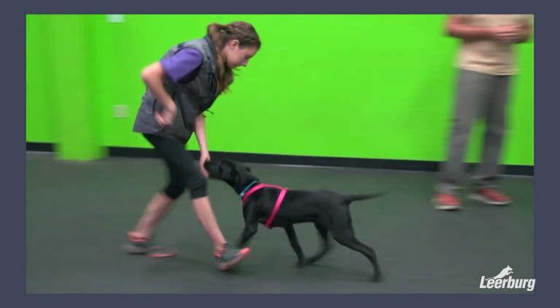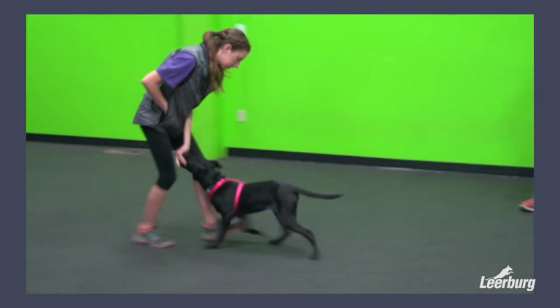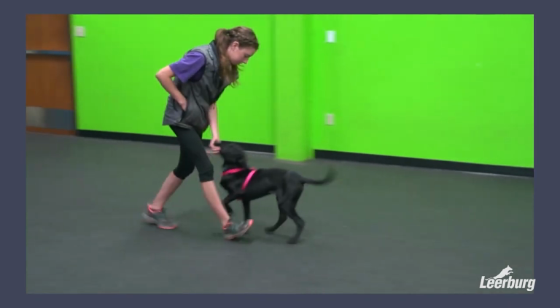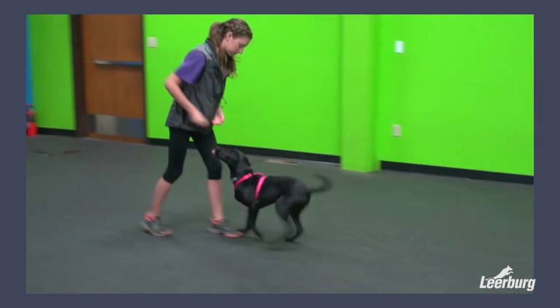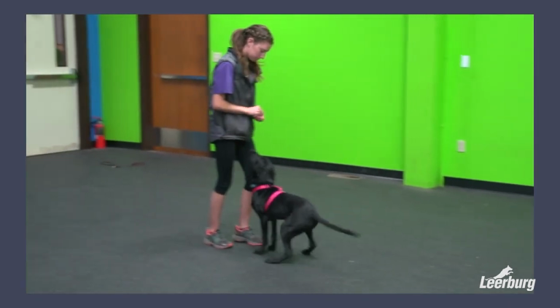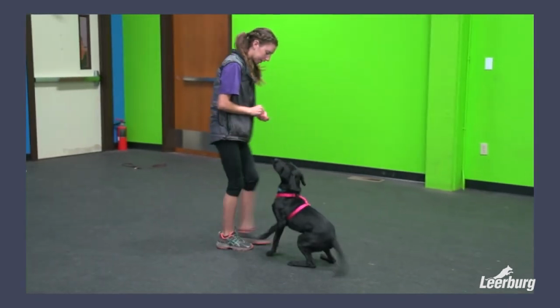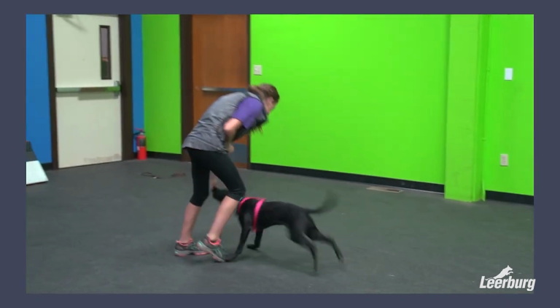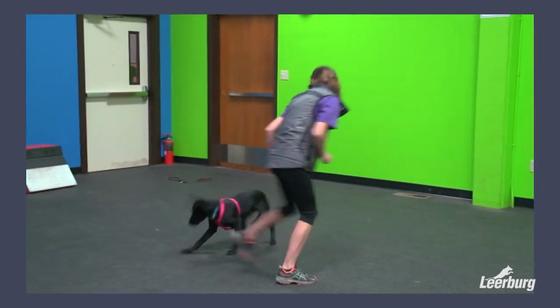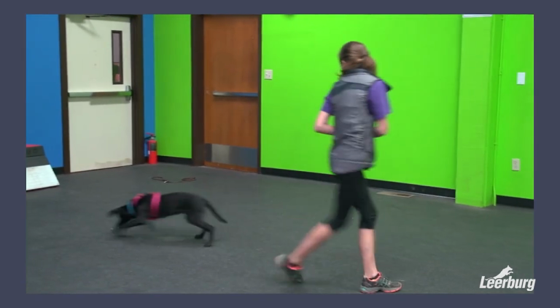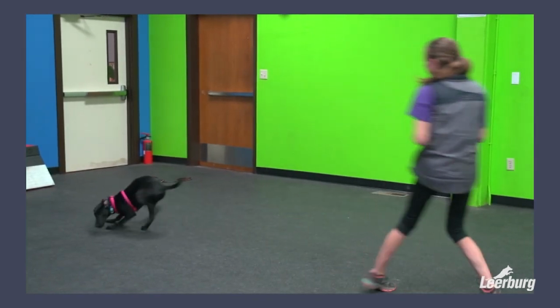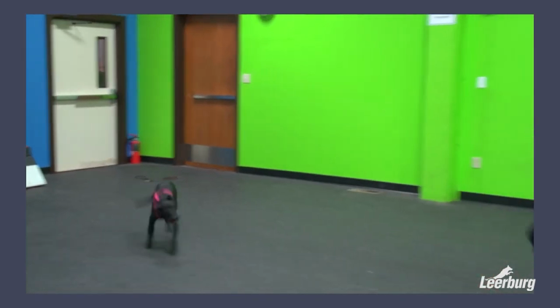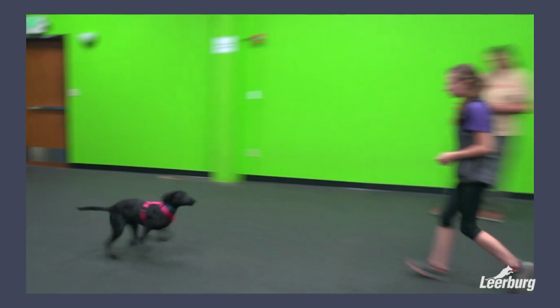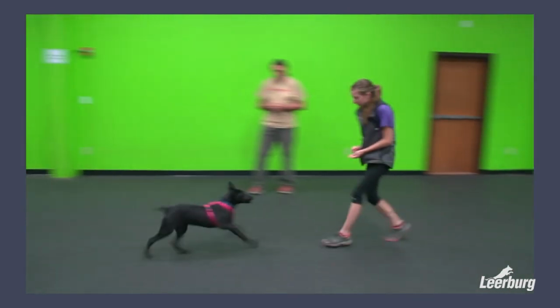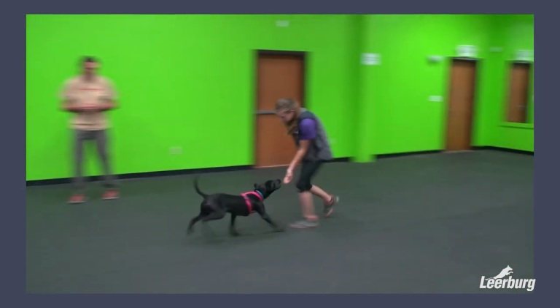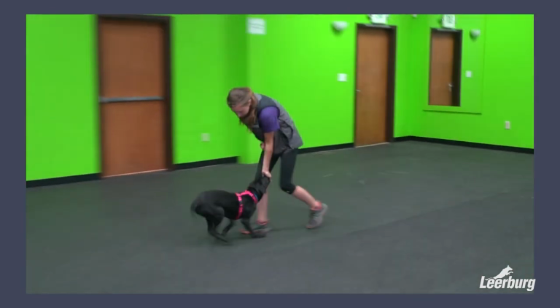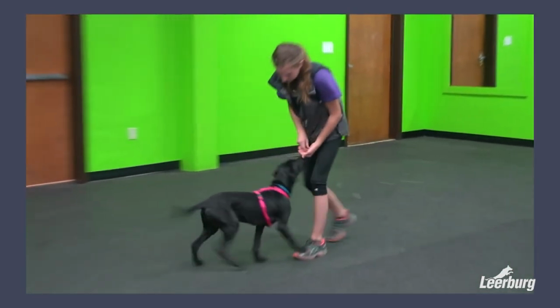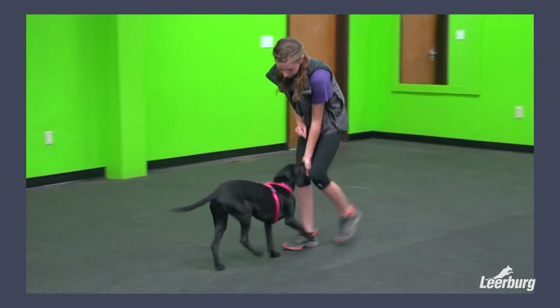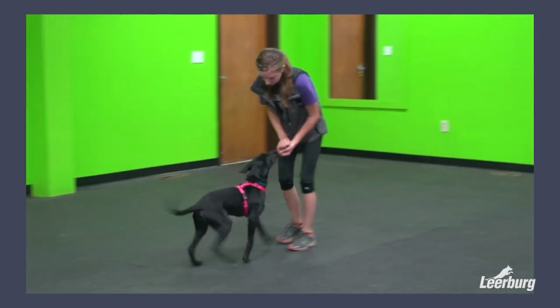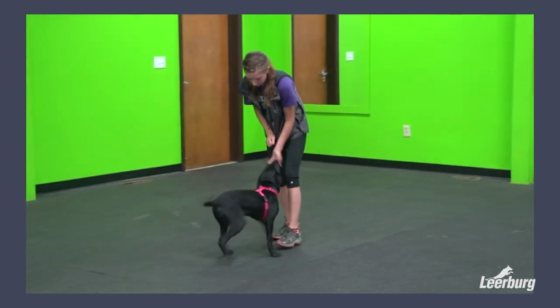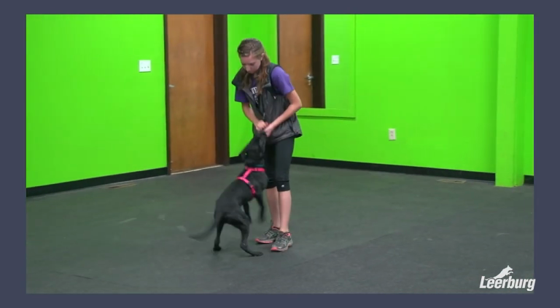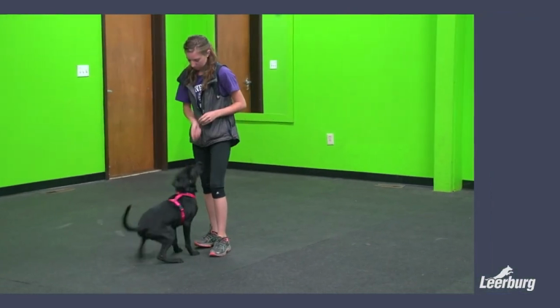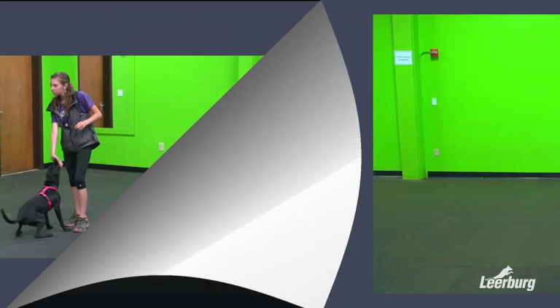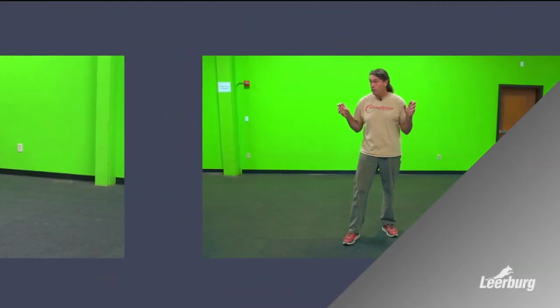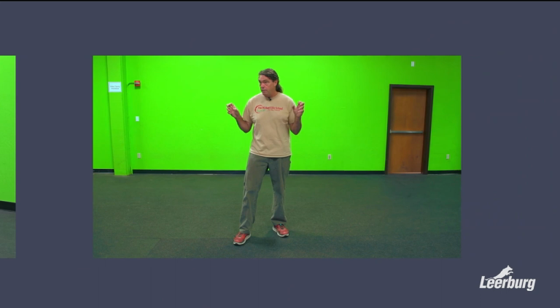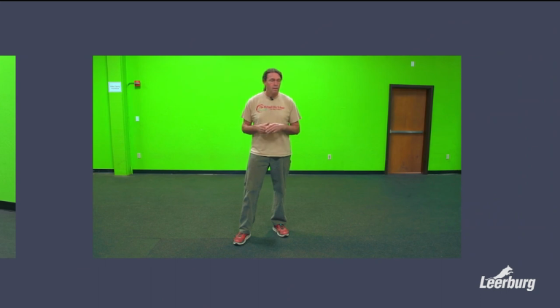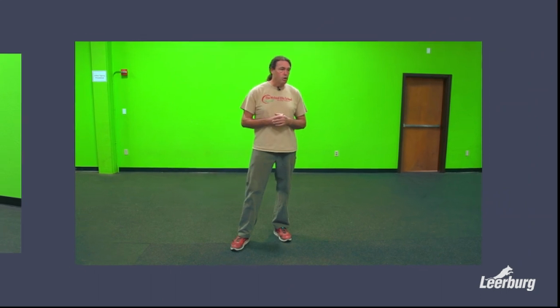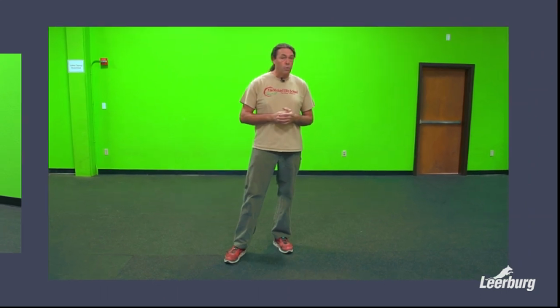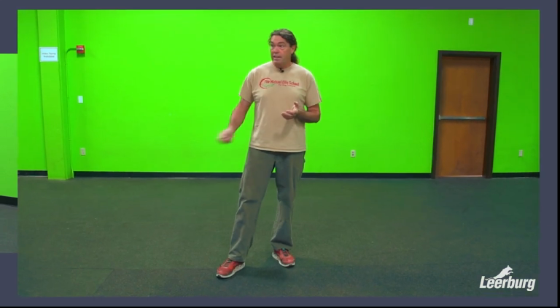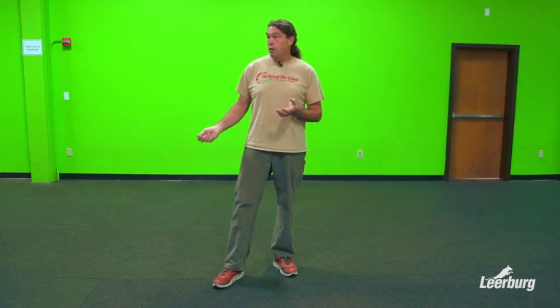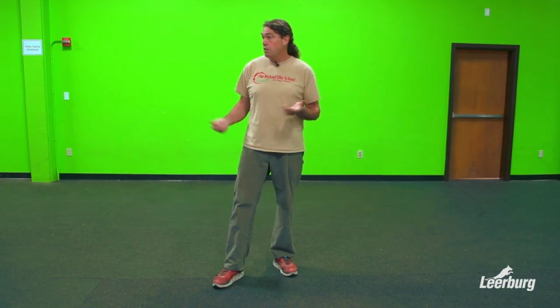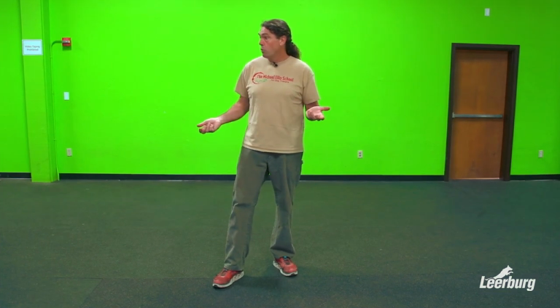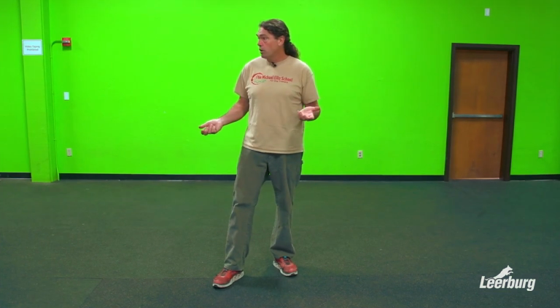They get really excited — they think that's great fun. The same food will be much more motivating to the dog if you're moving it around and throwing it and running, because there's another element, a play element to that. So we build a game here that we can use to reward dogs.